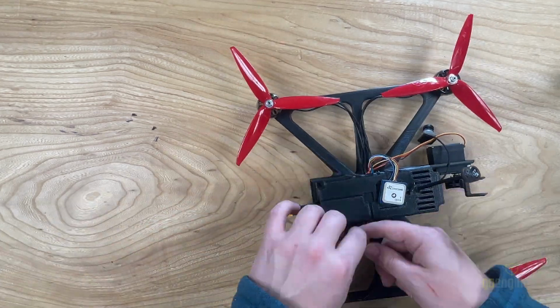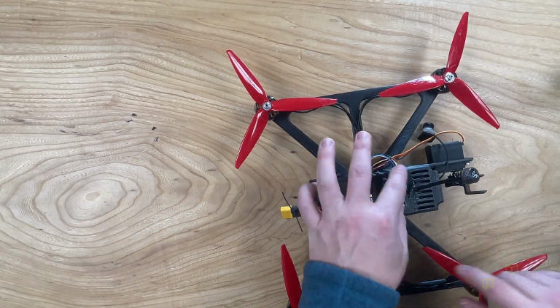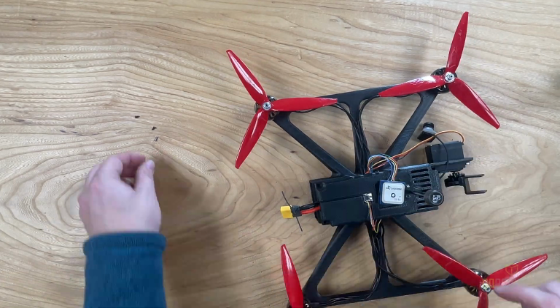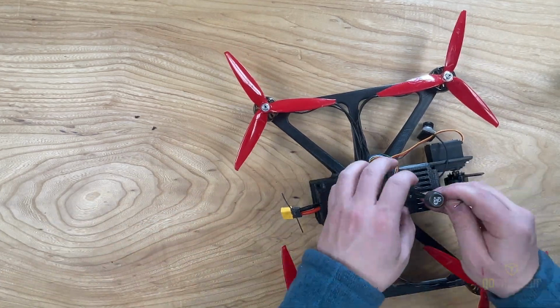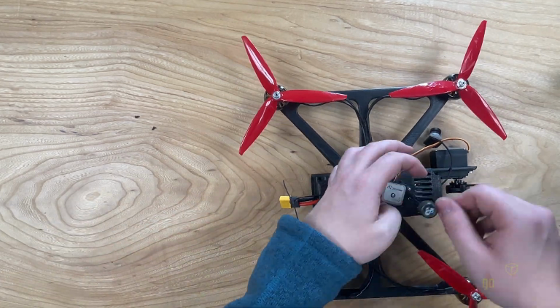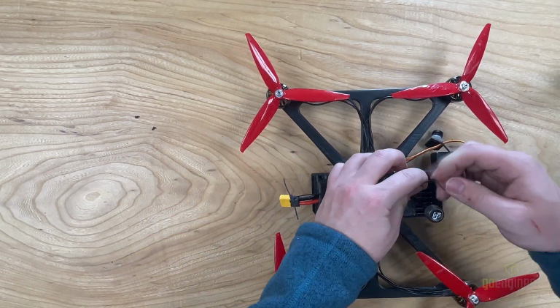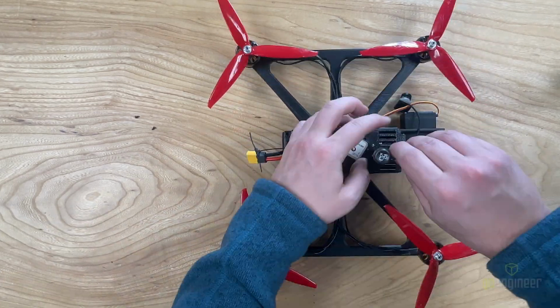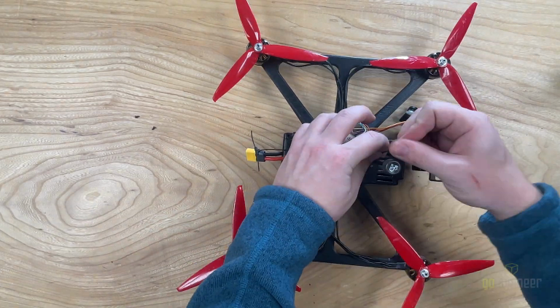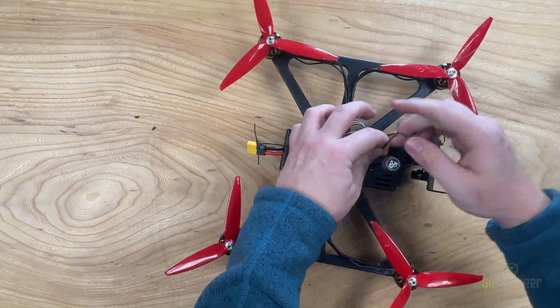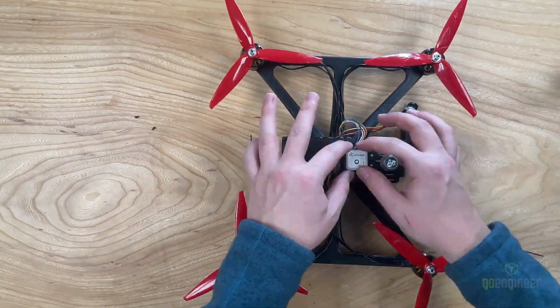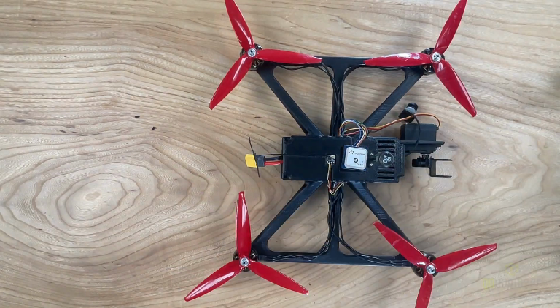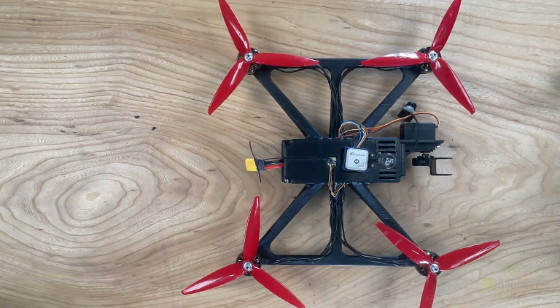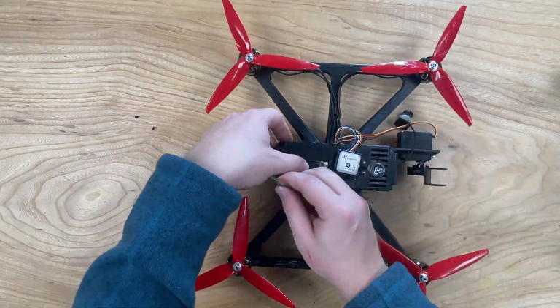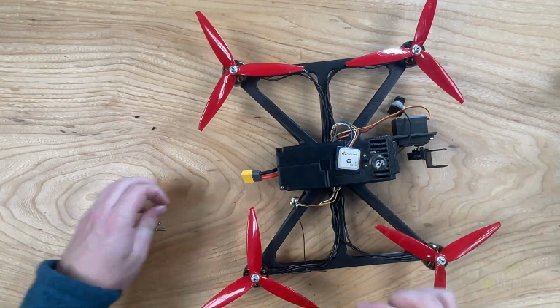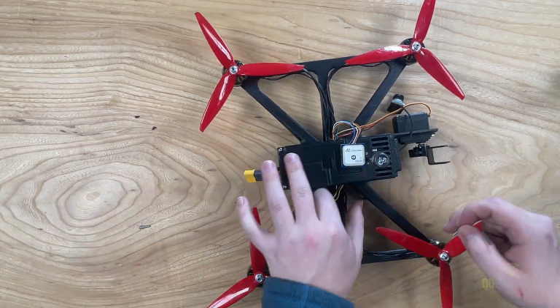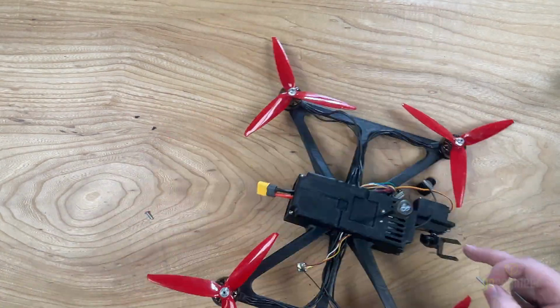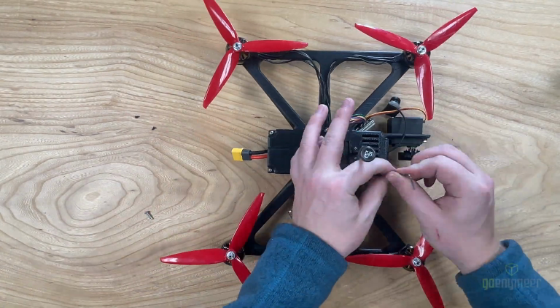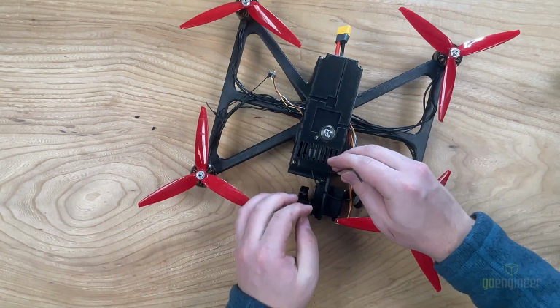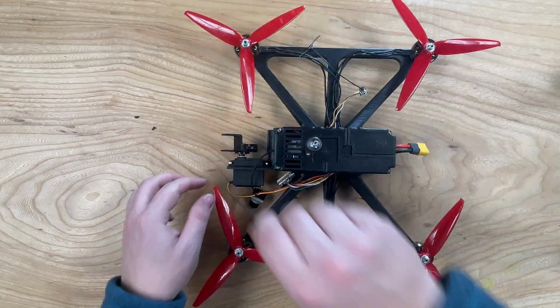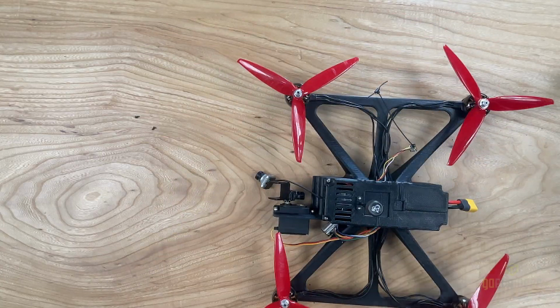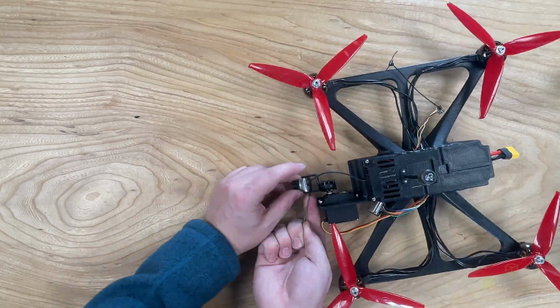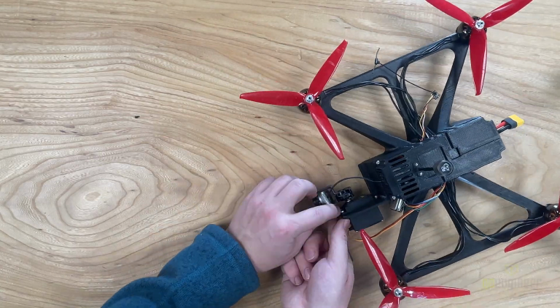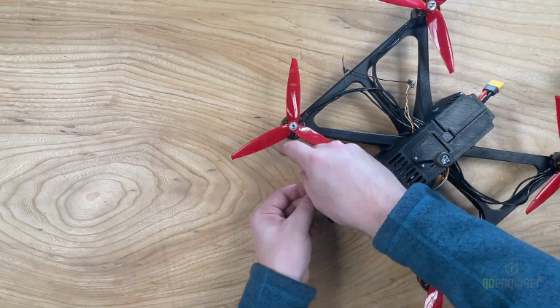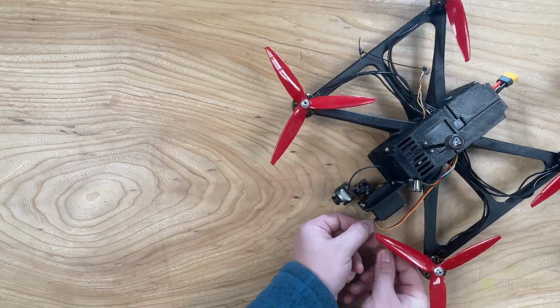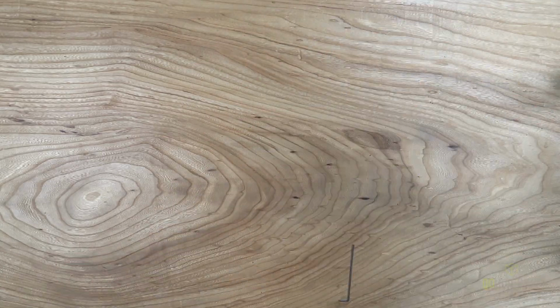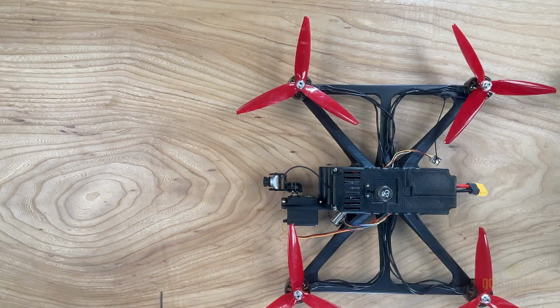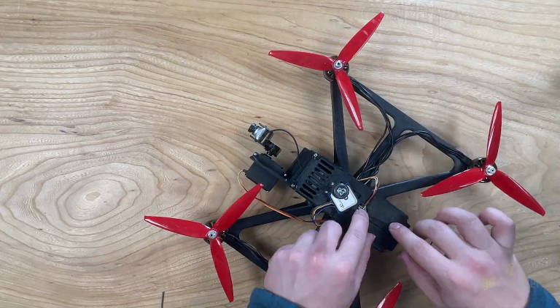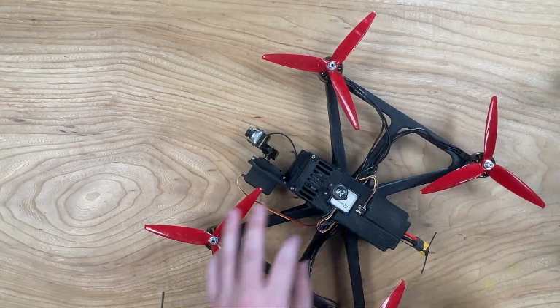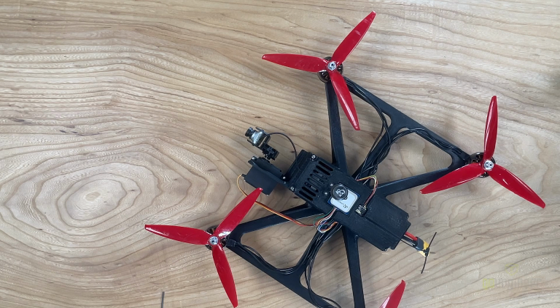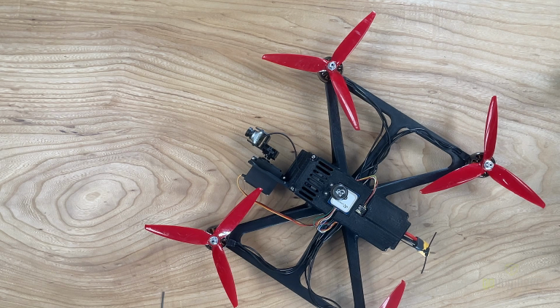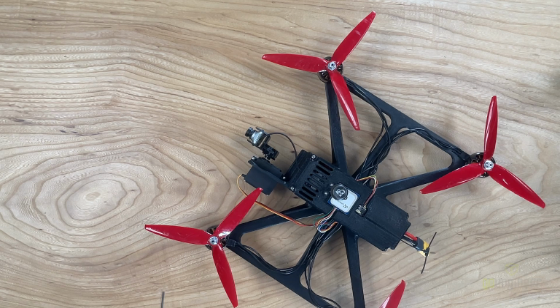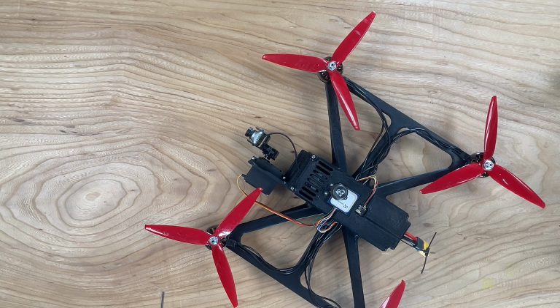We'll then pull the receiver and the GPS, place it roughly, and then we'll attach the camera using 2 screws. We'll then use M3 screws to secure the lid, and once we've done that, we're going to secure the front camera, and then we'll be securing the receiver and the GPS with tape.